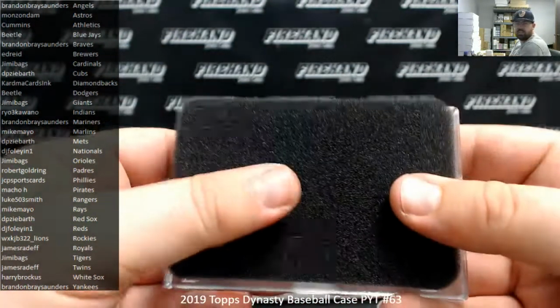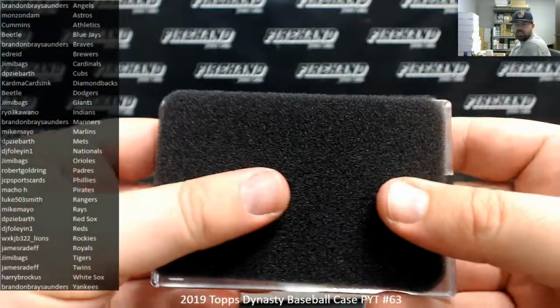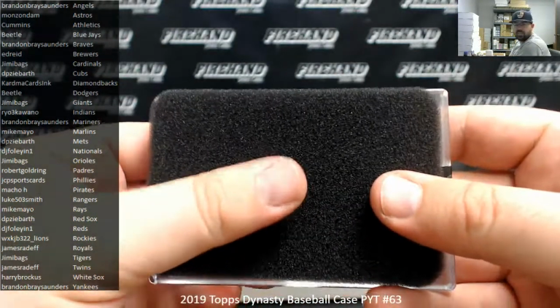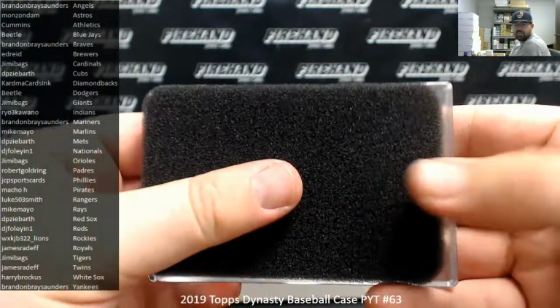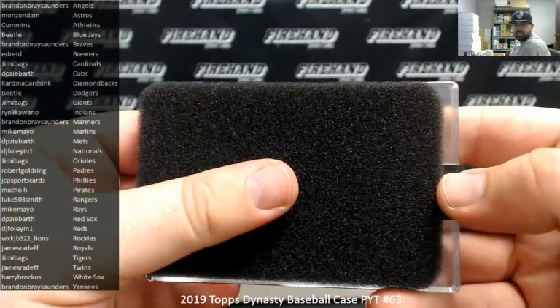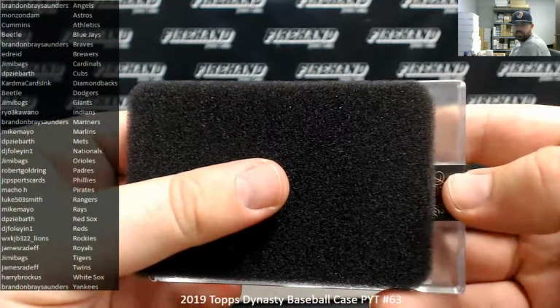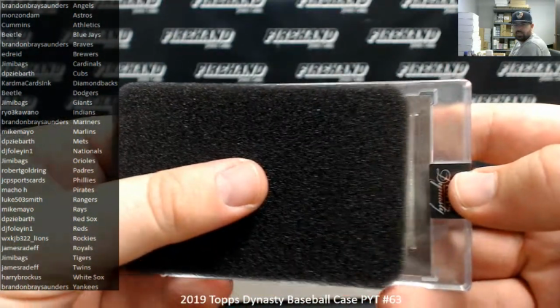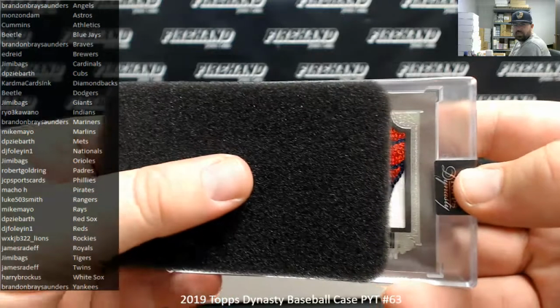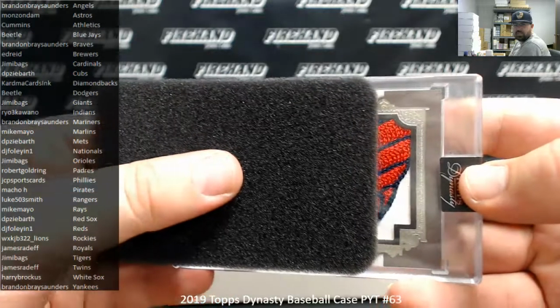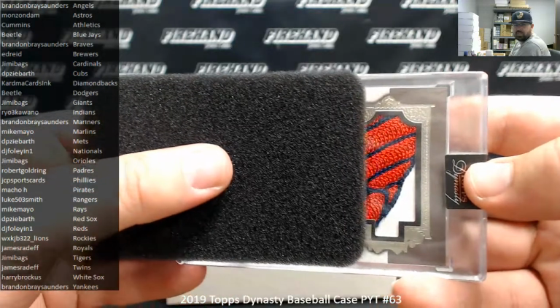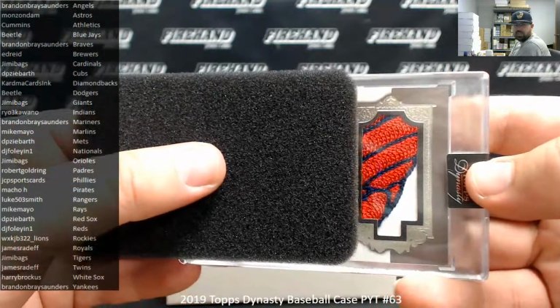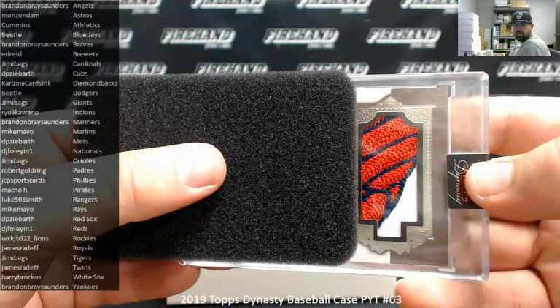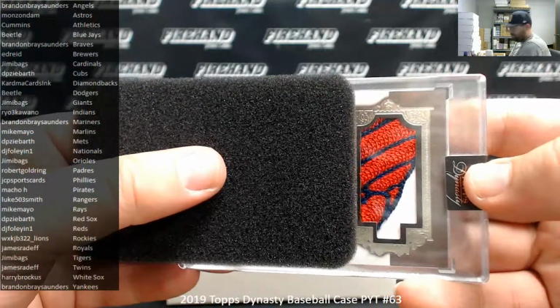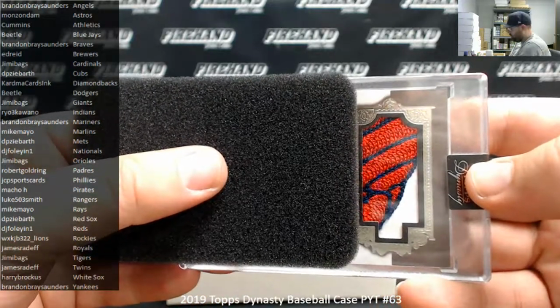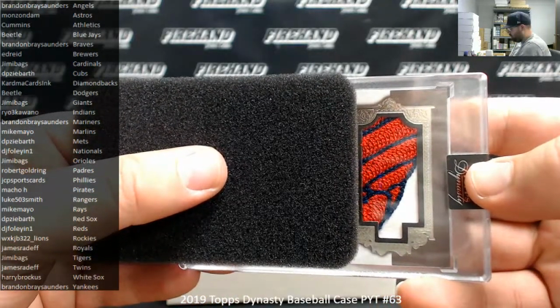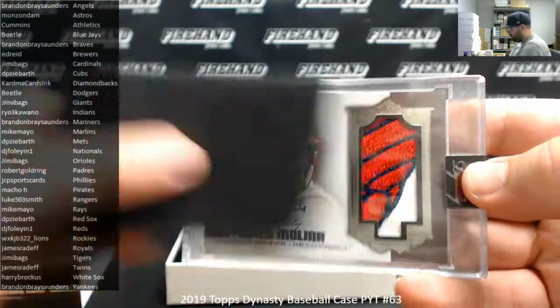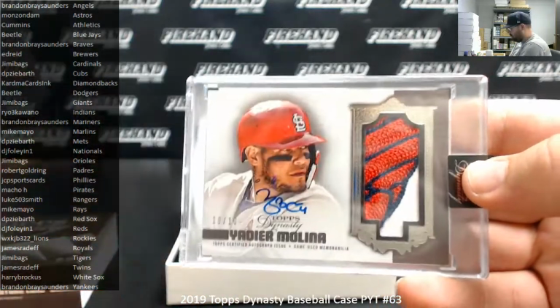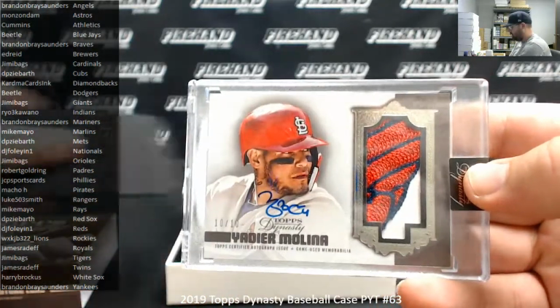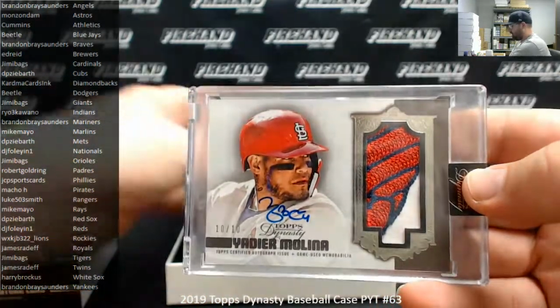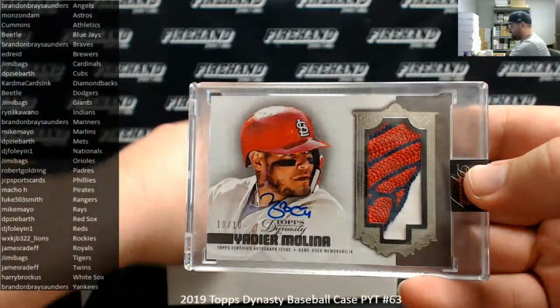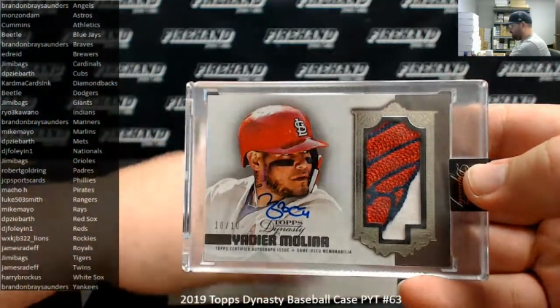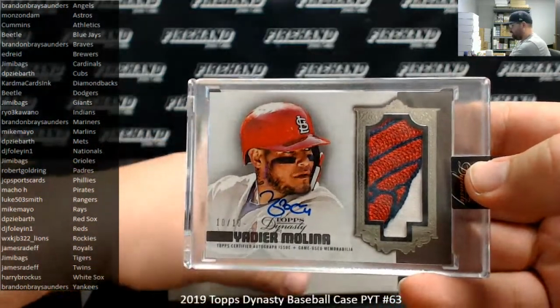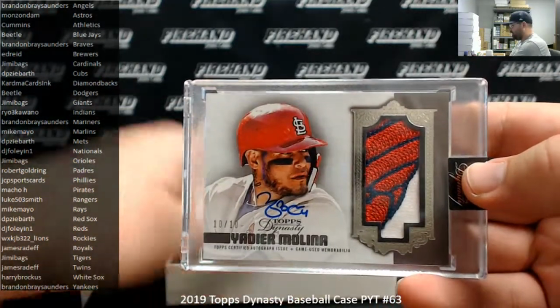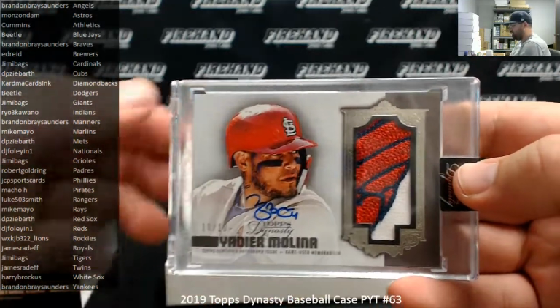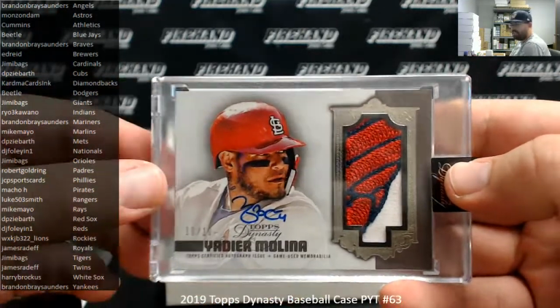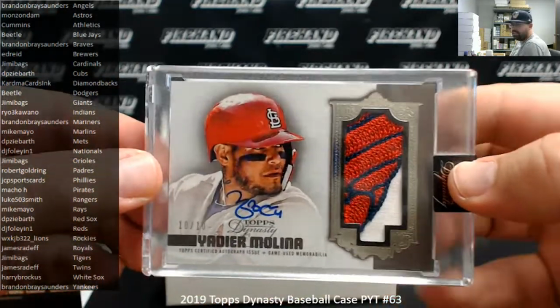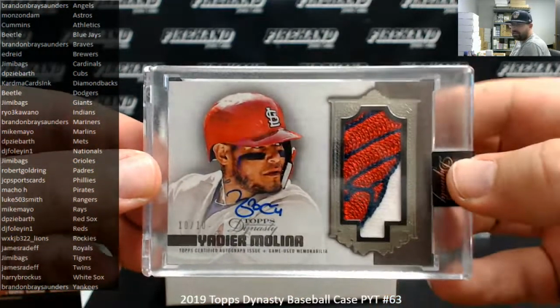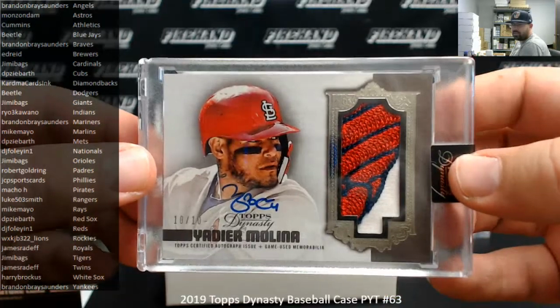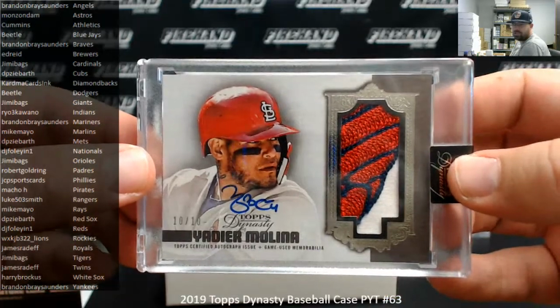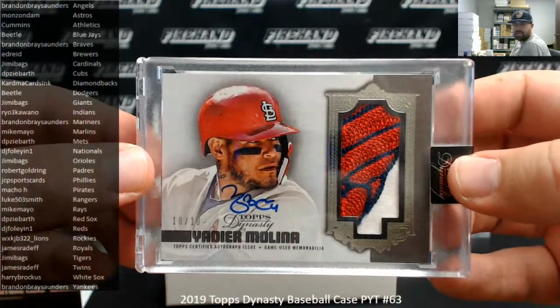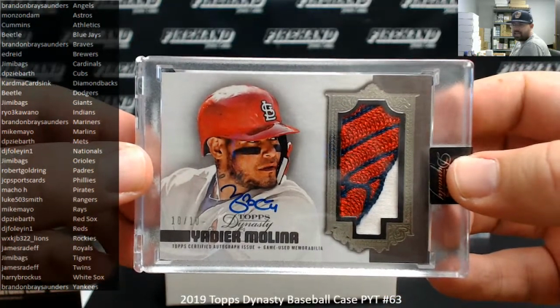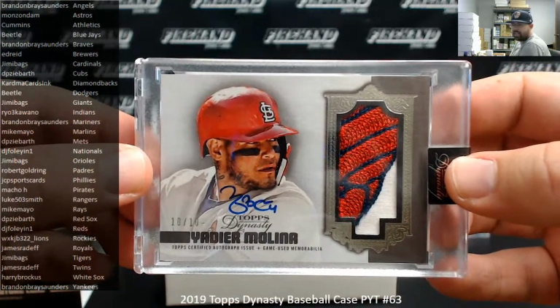Alright, number two. That would be Cardinals. Yadier Molina, 10 out of 10. Cardinals going to Jimmy Bags.